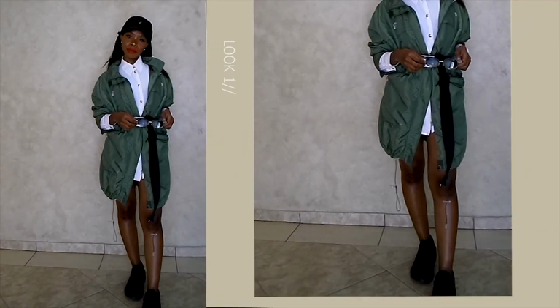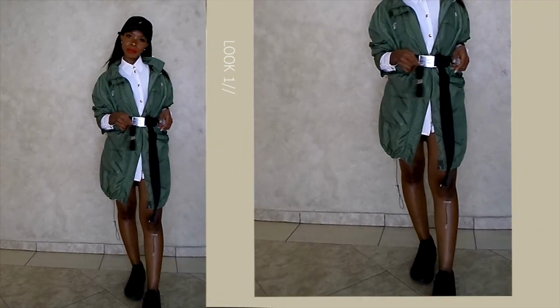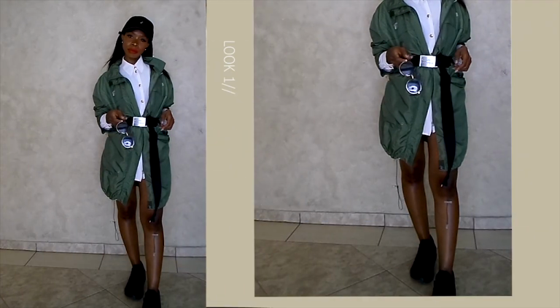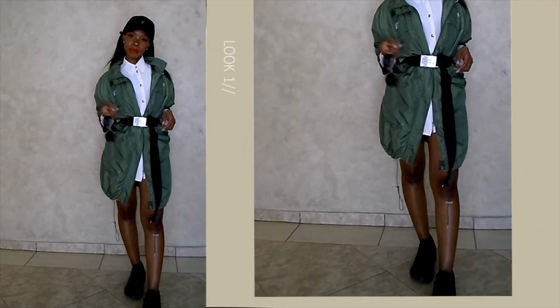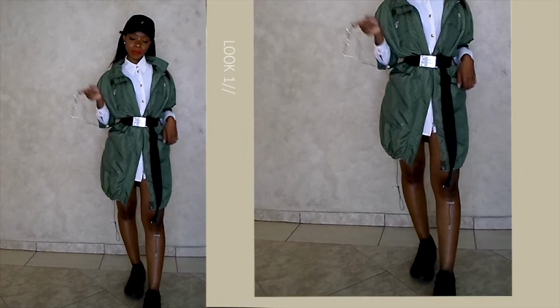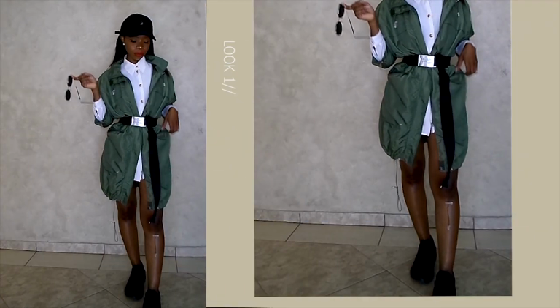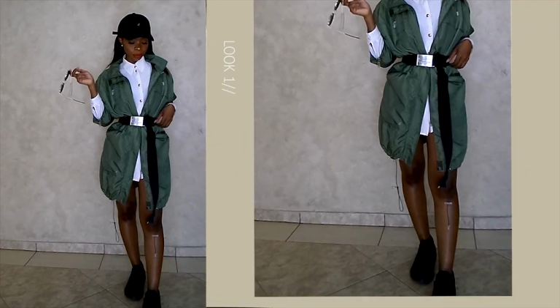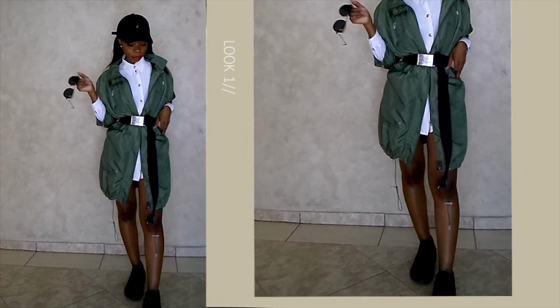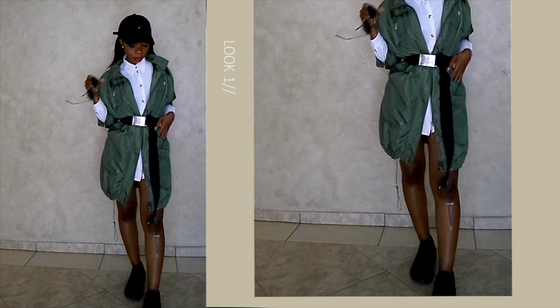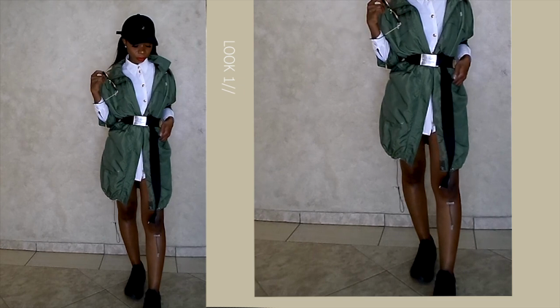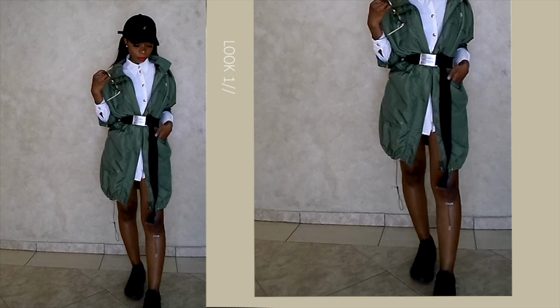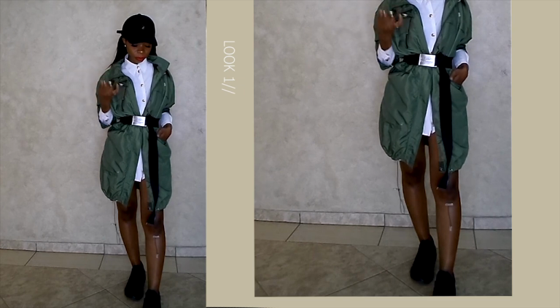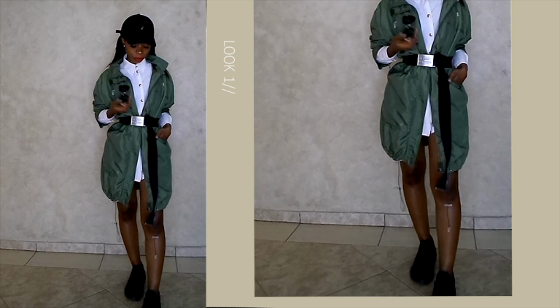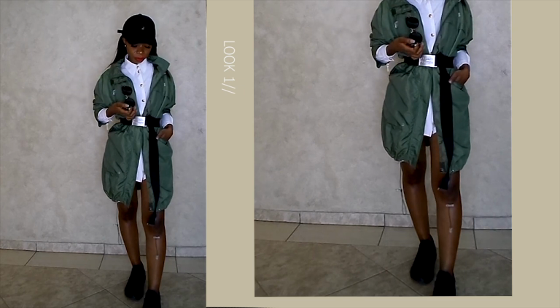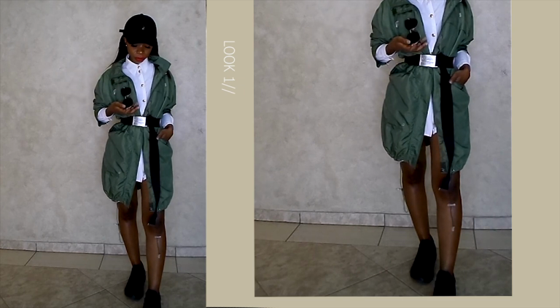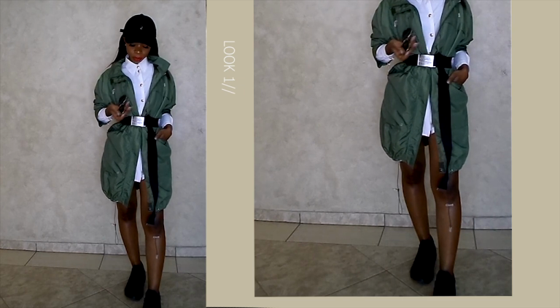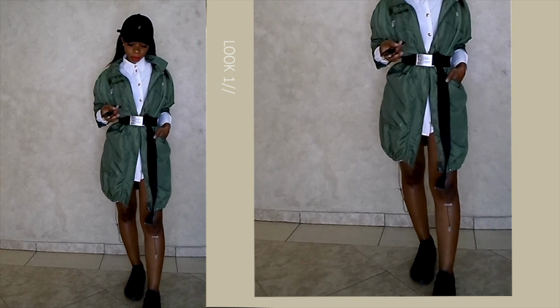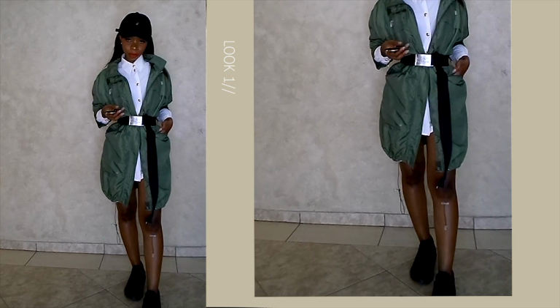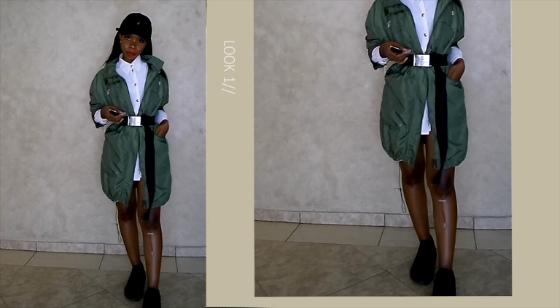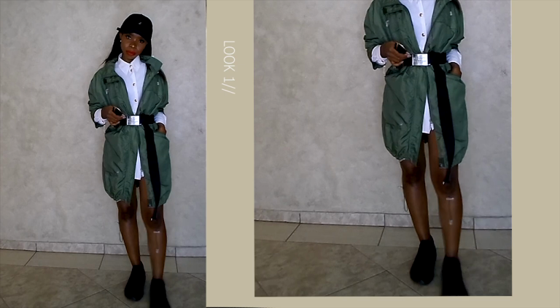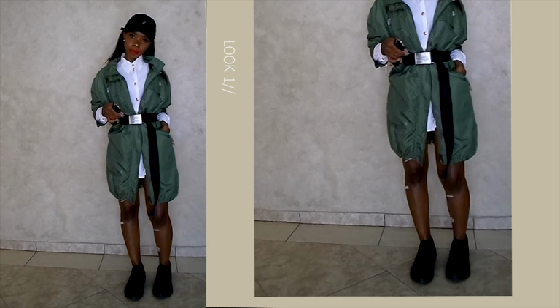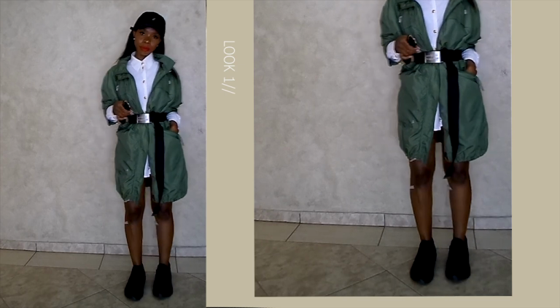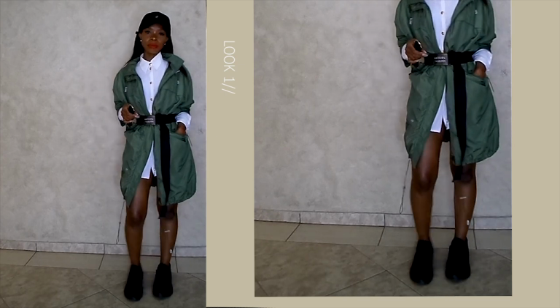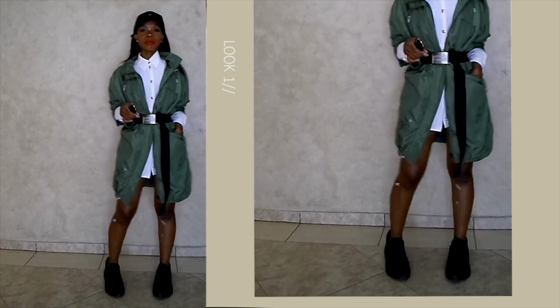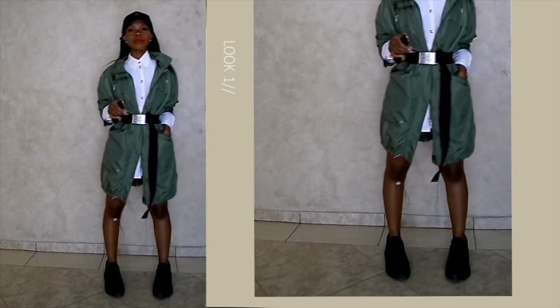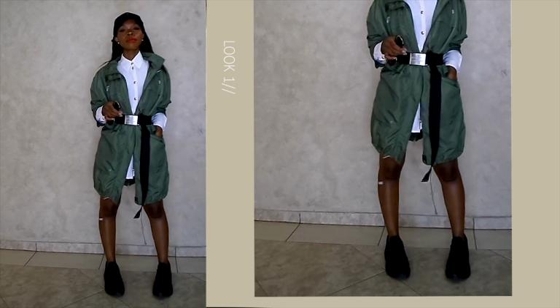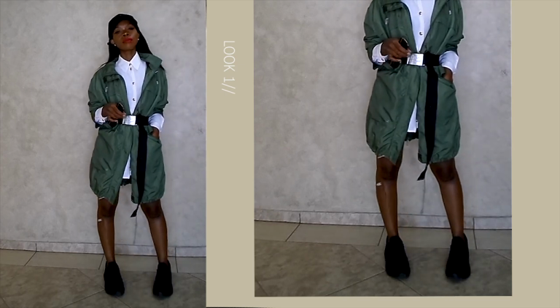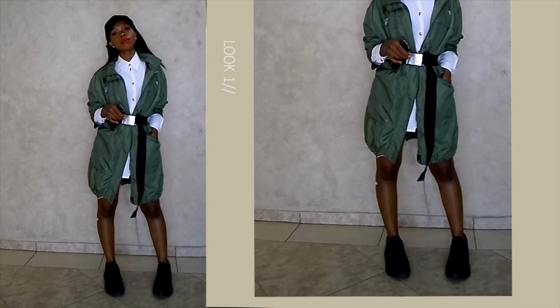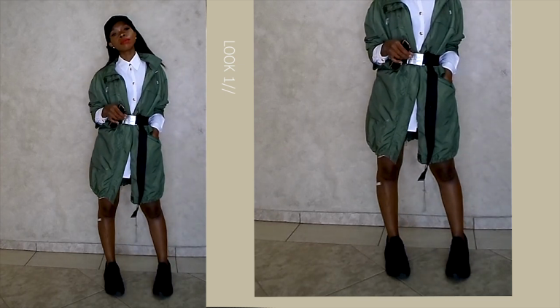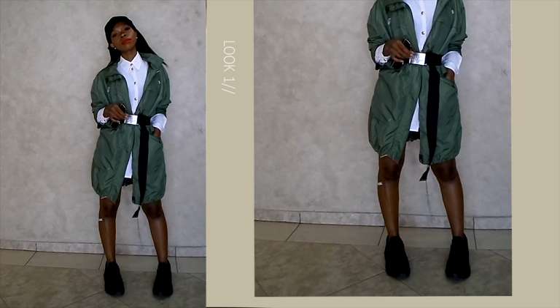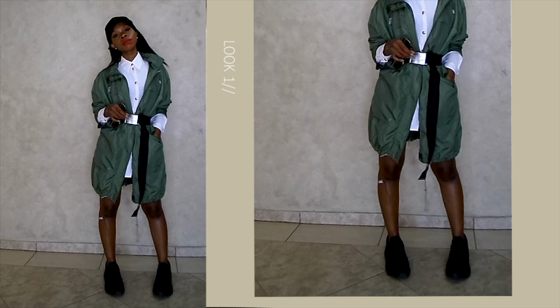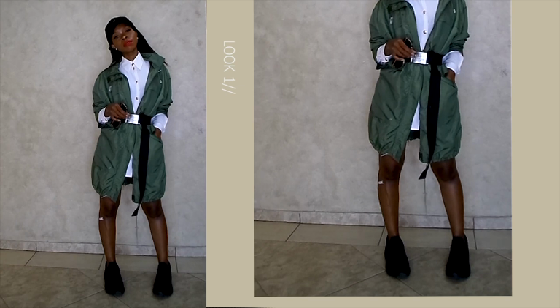To dress down the look, I would remove the heels and replace them with a pair of sneakers, add a utility belt and a cap just to make it look much more casual — but not too casual for me.